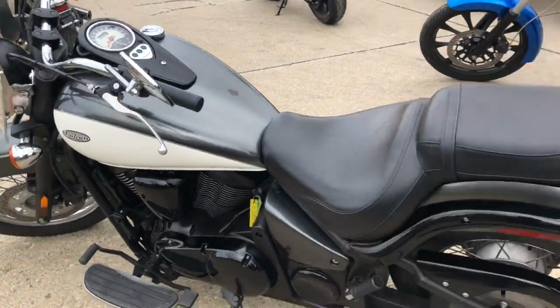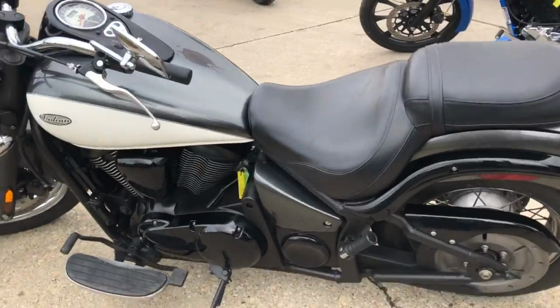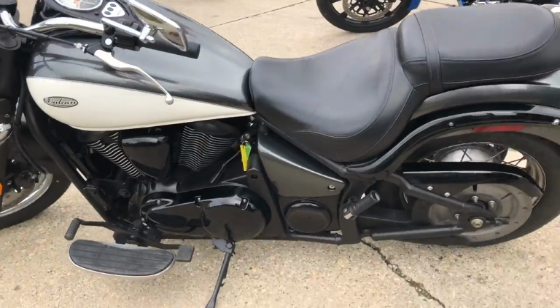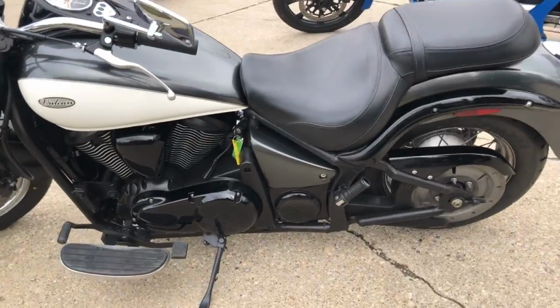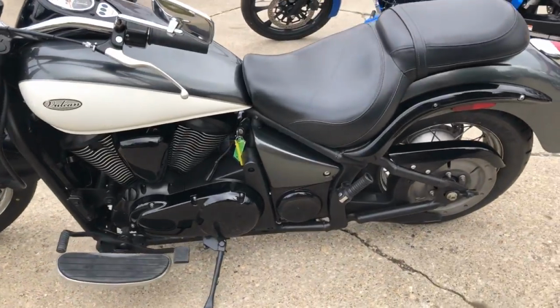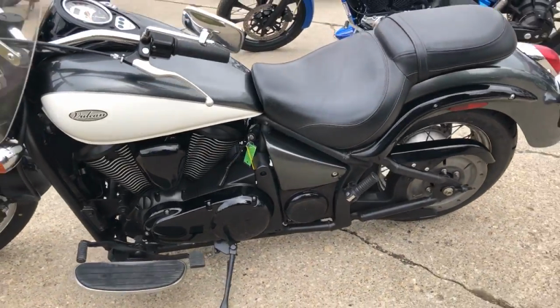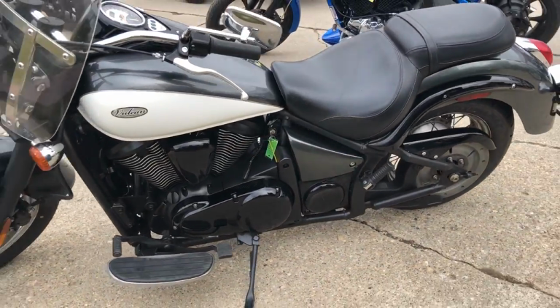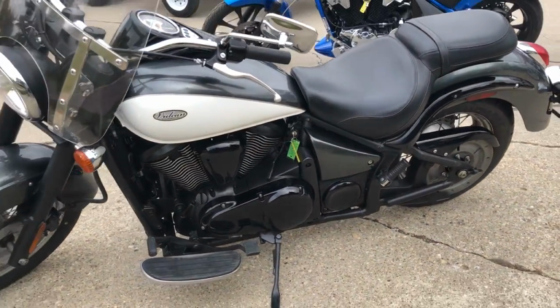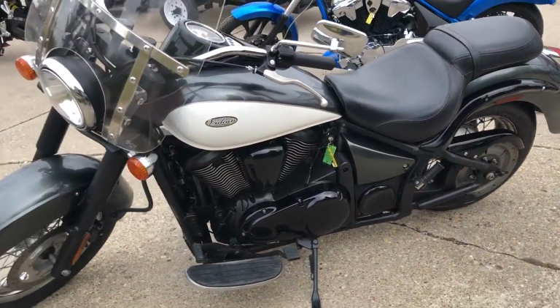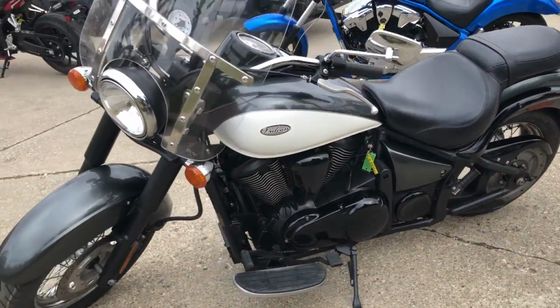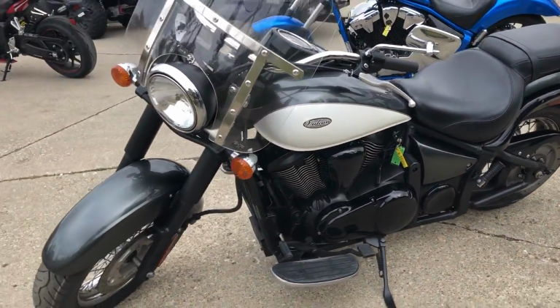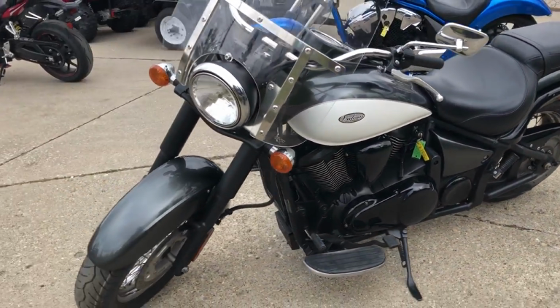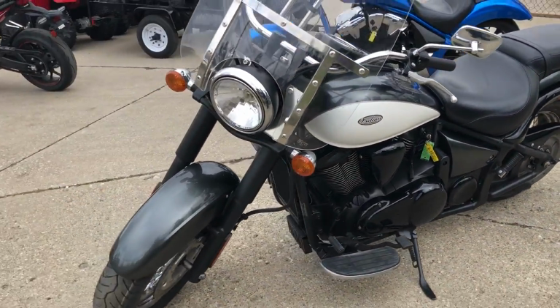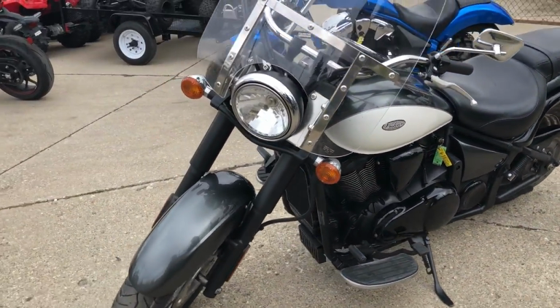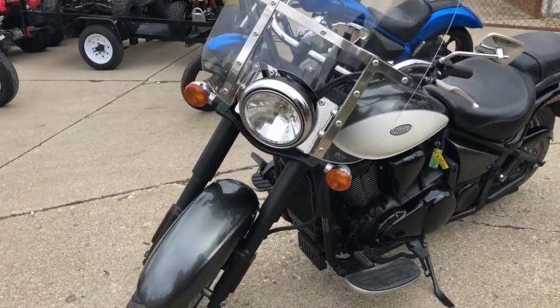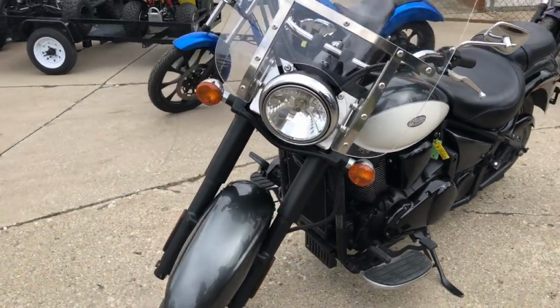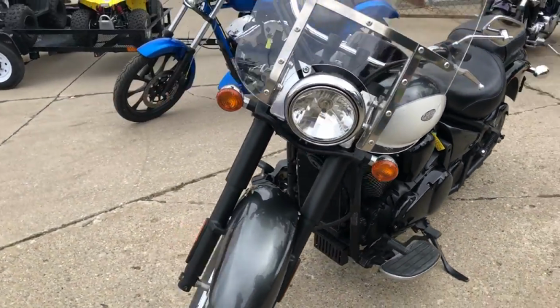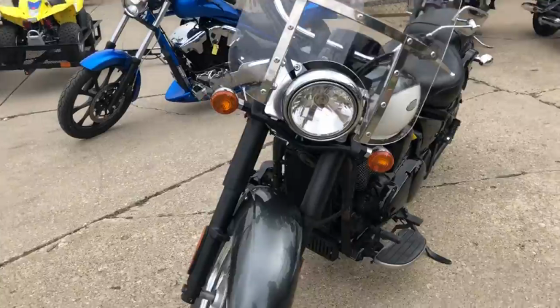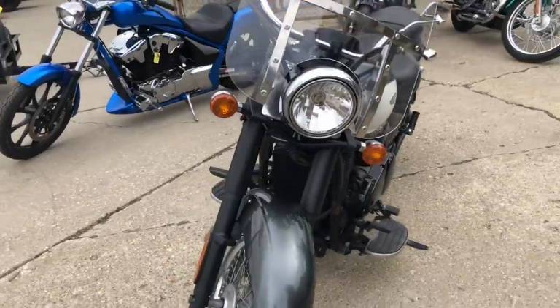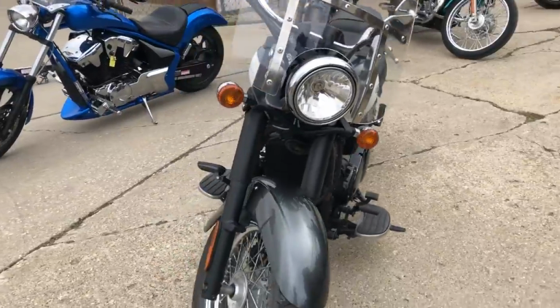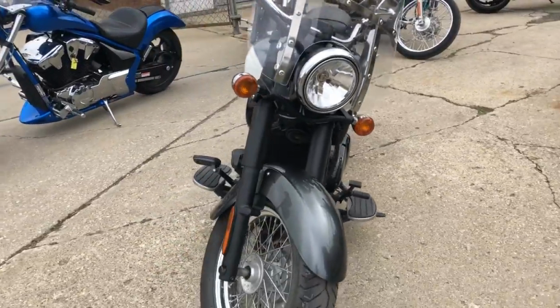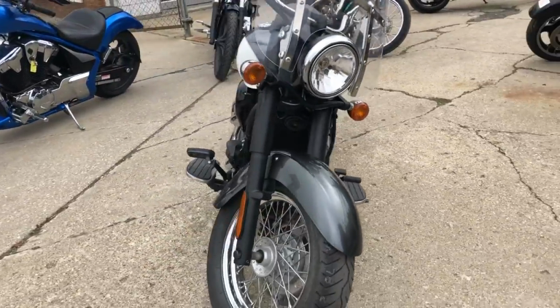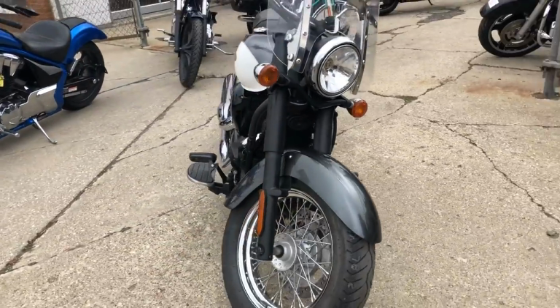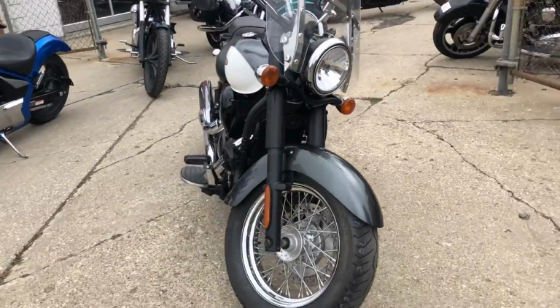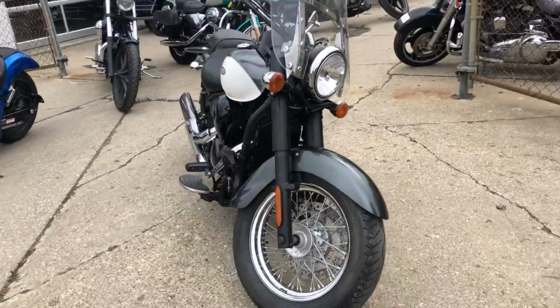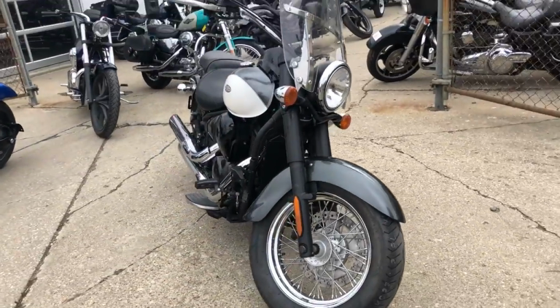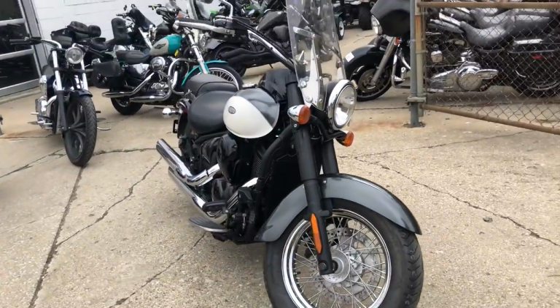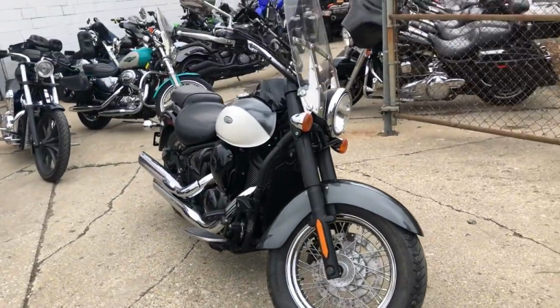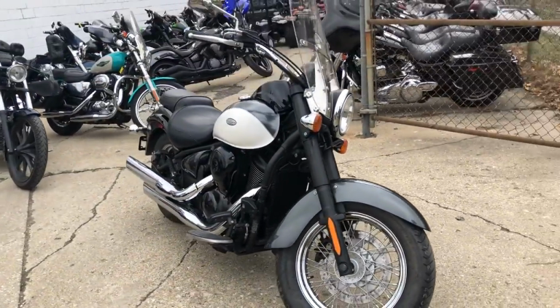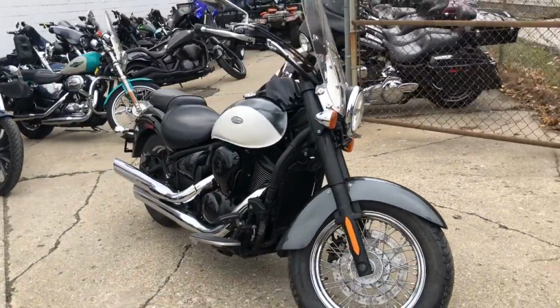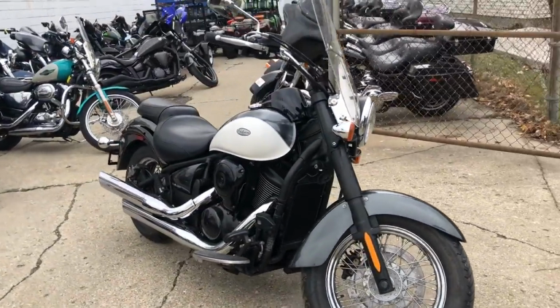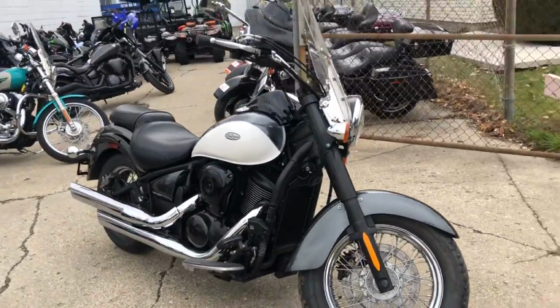Serviced at the dealership and ready to go. That's a 2012 Vulcan 900 for only $4,999. Give us a call, we'll get it done — 810-648-9500.